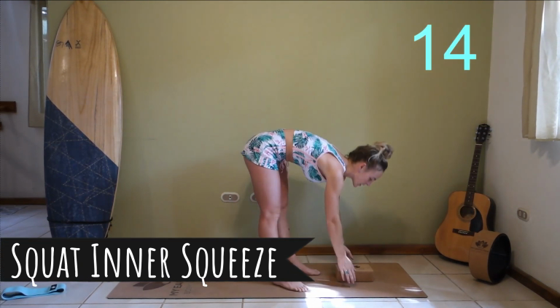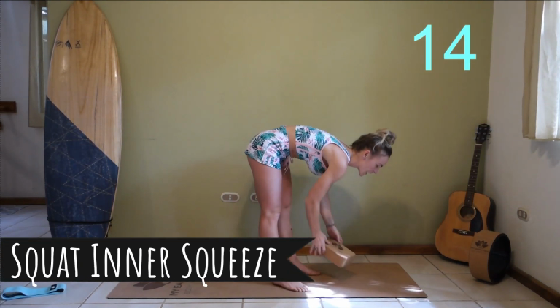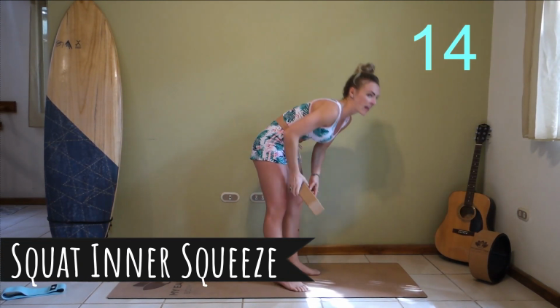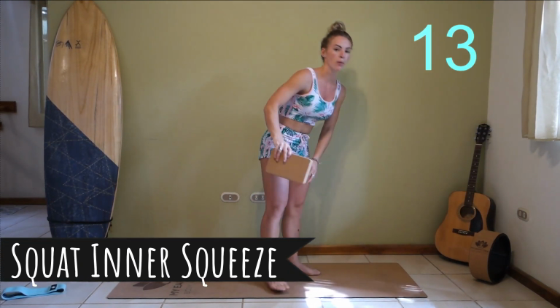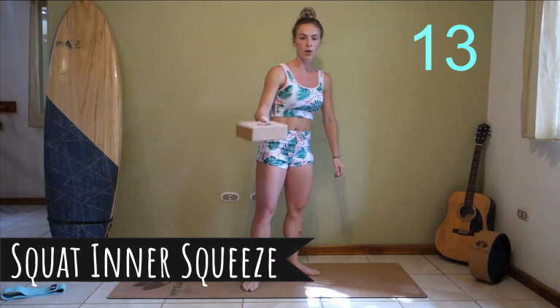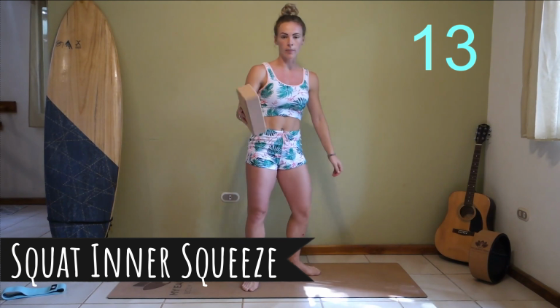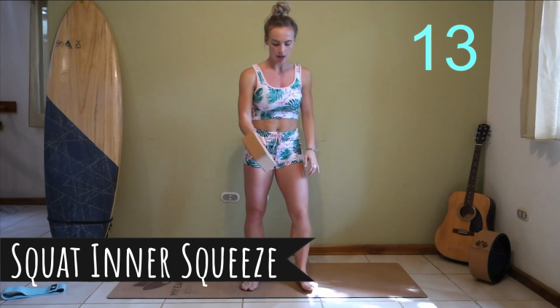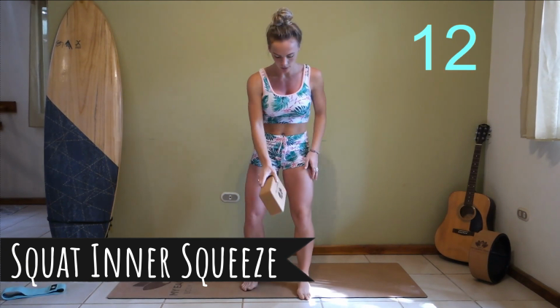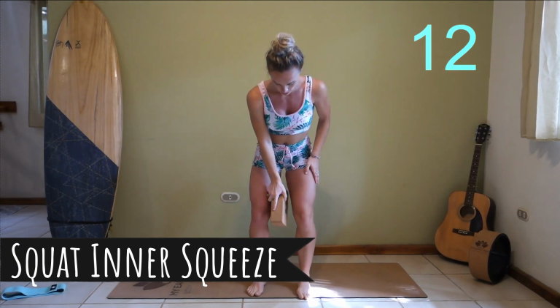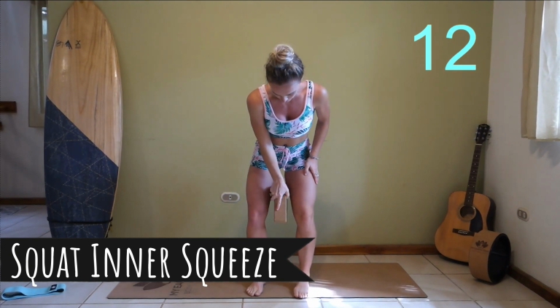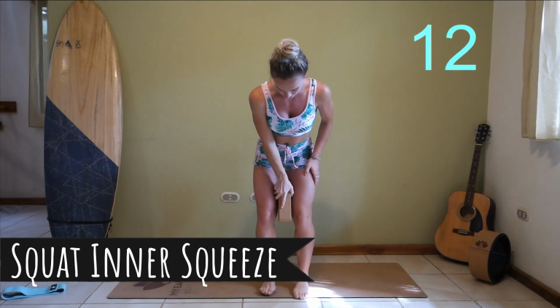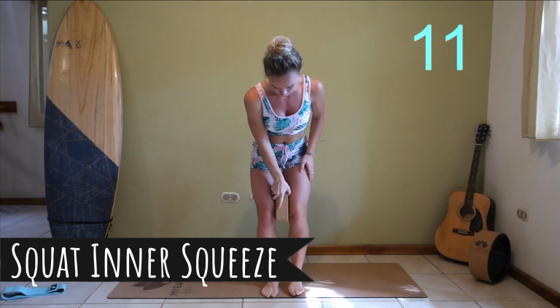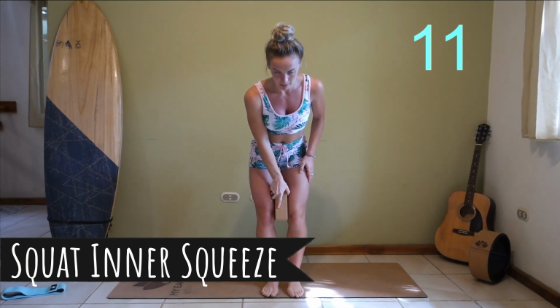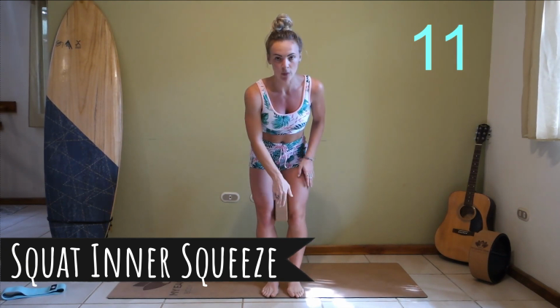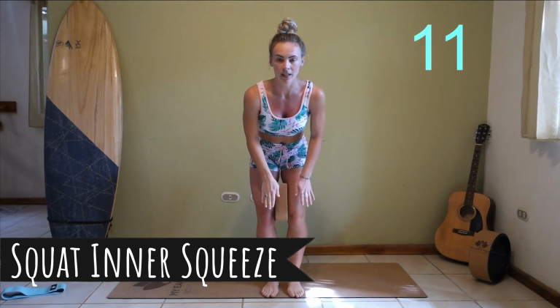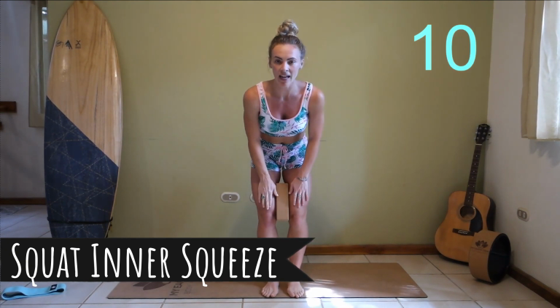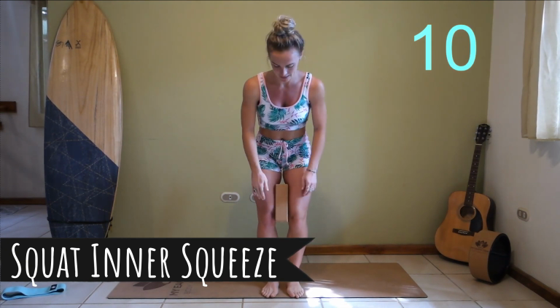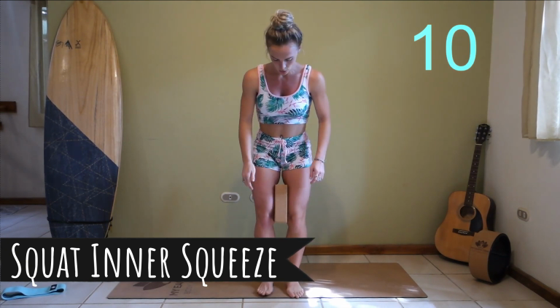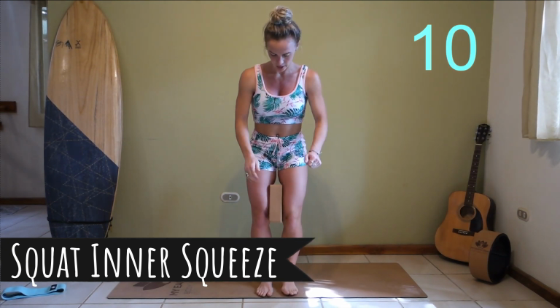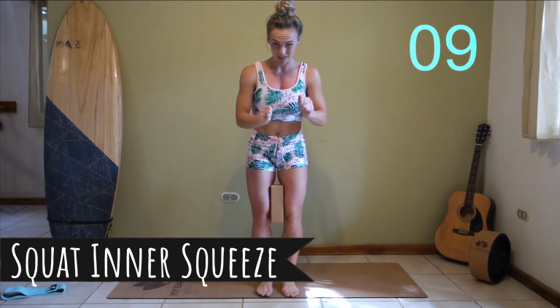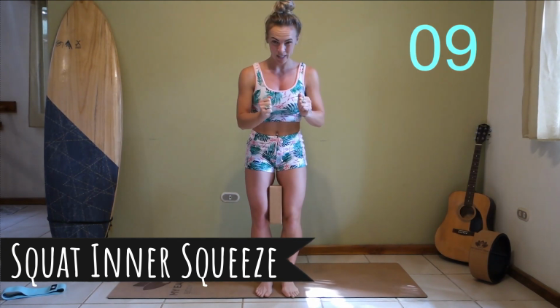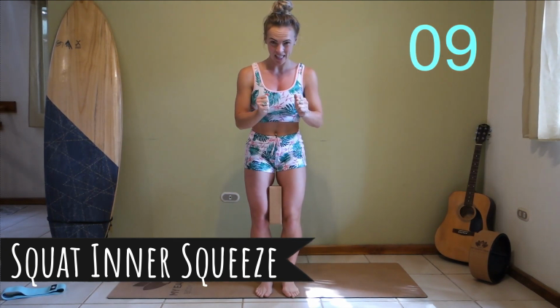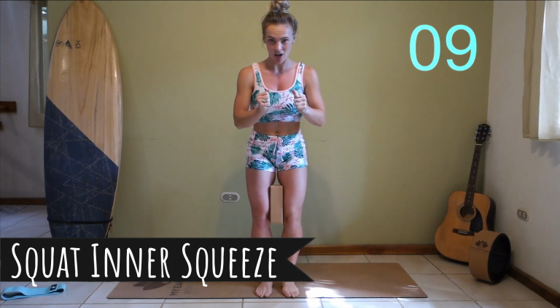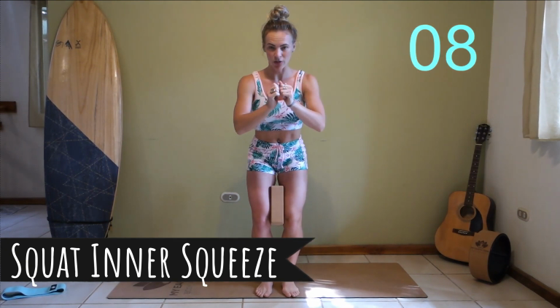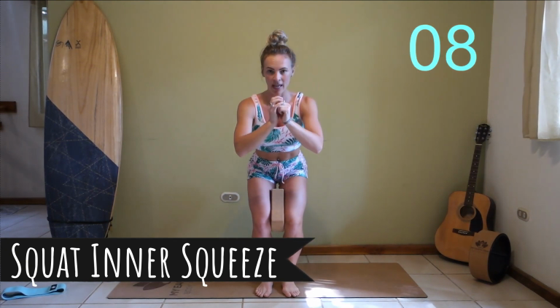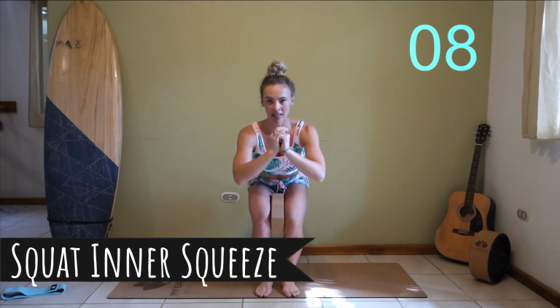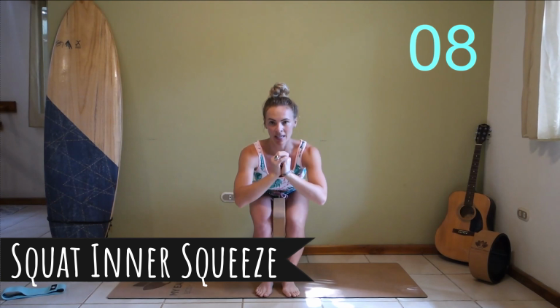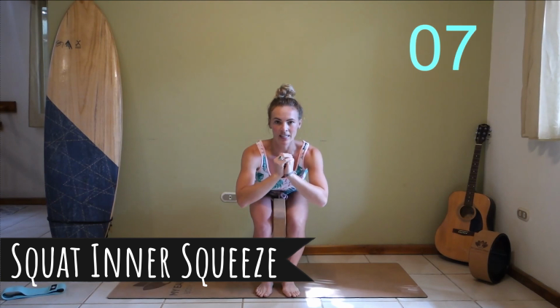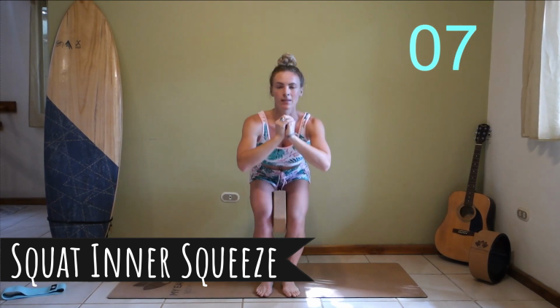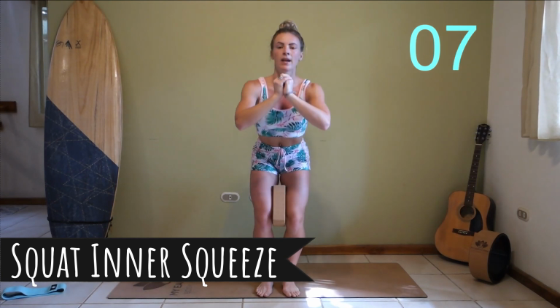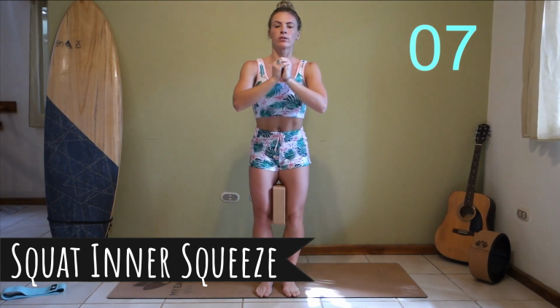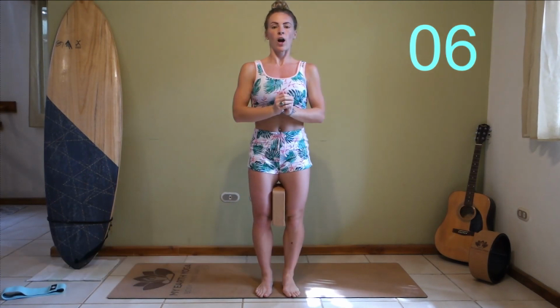Taking that block or pillow and placing it firmly between the legs. We're going to be squeezing that as hard as you can into some narrow squats.